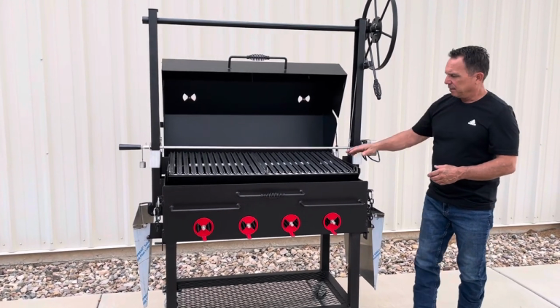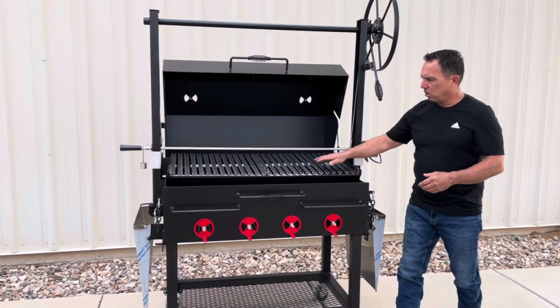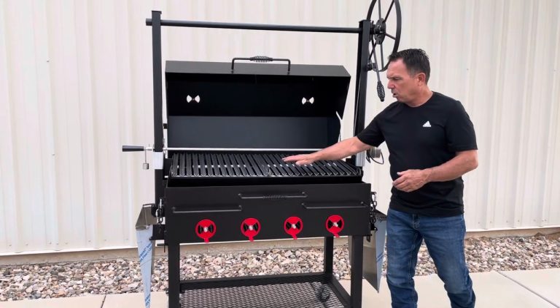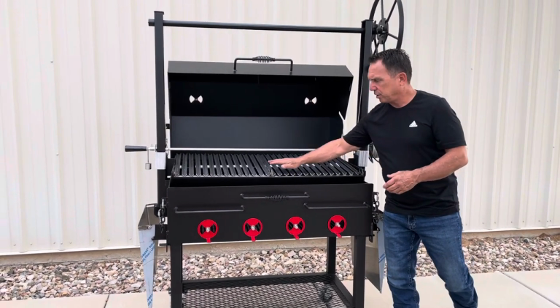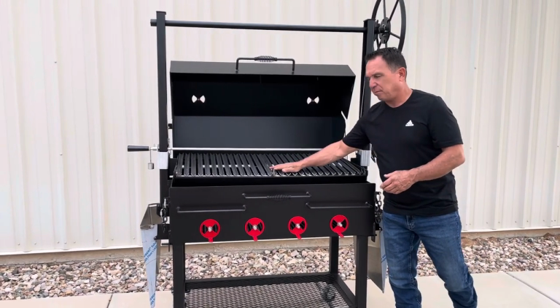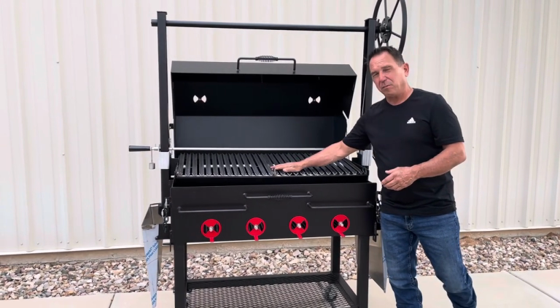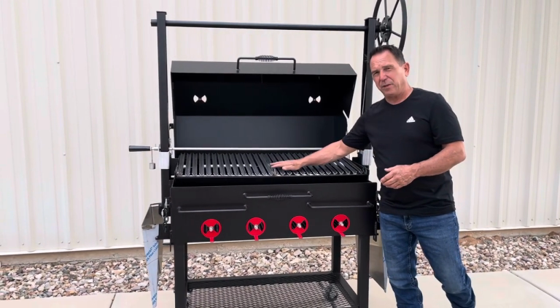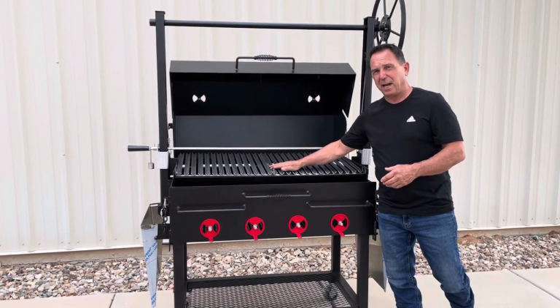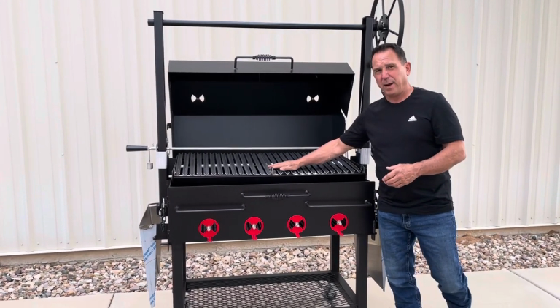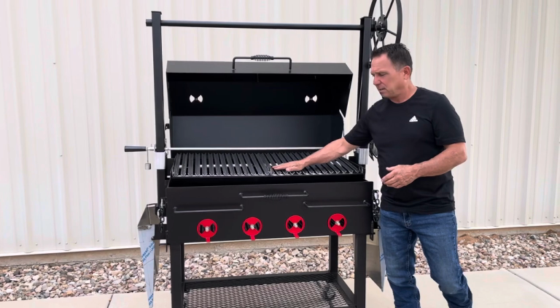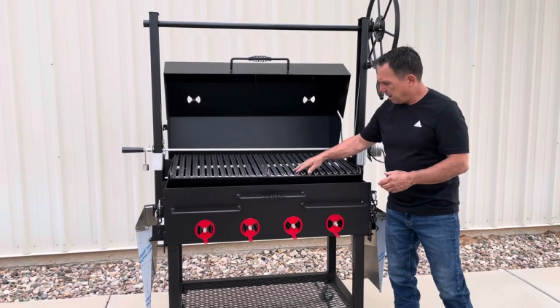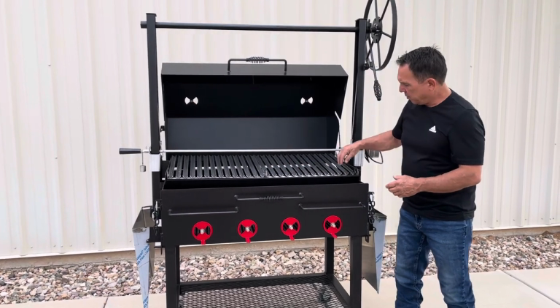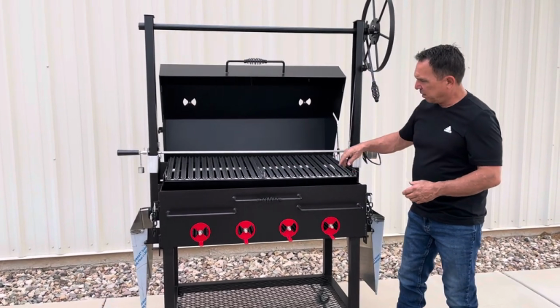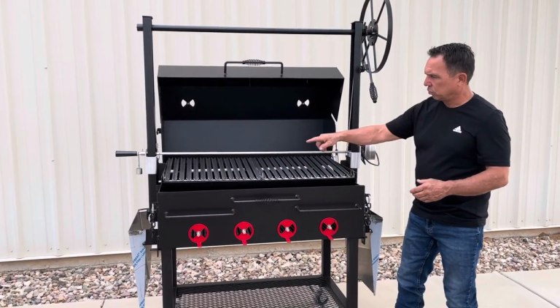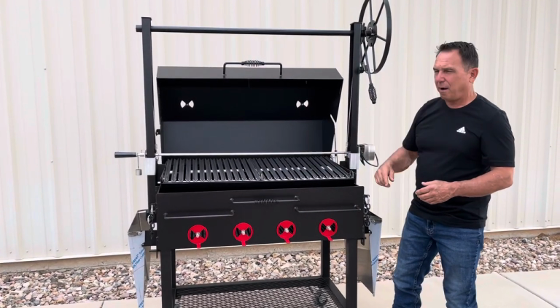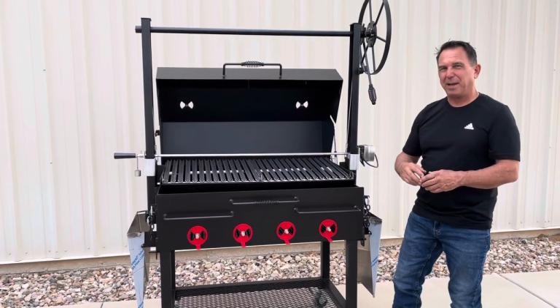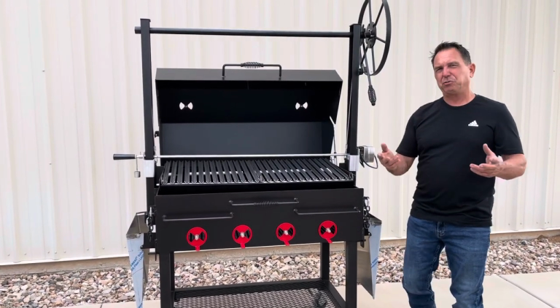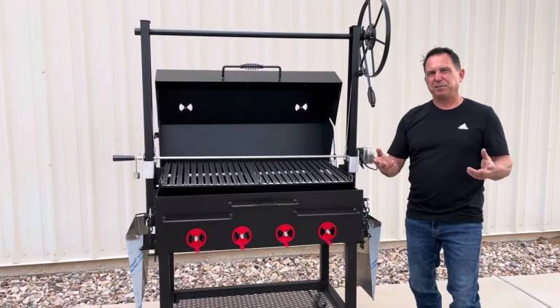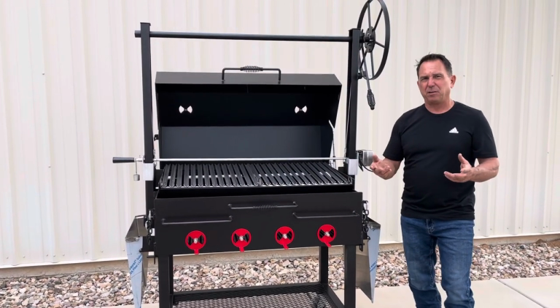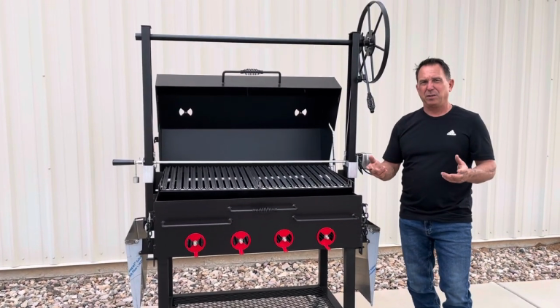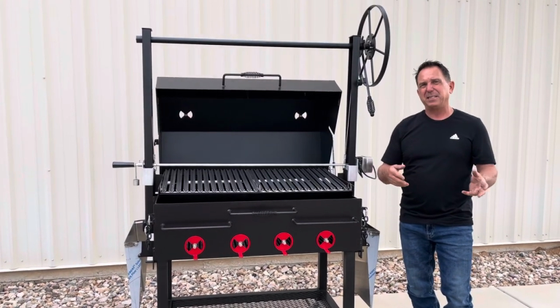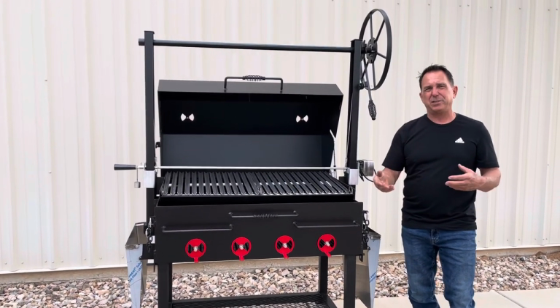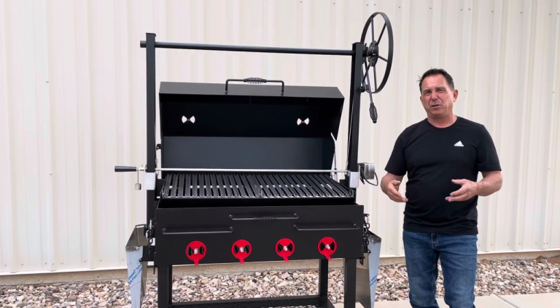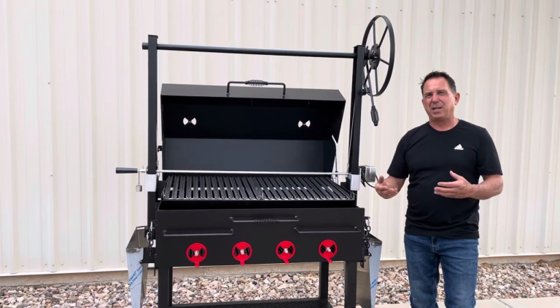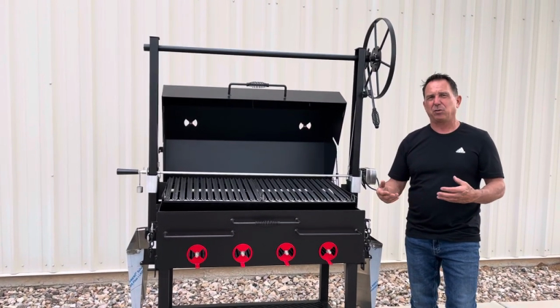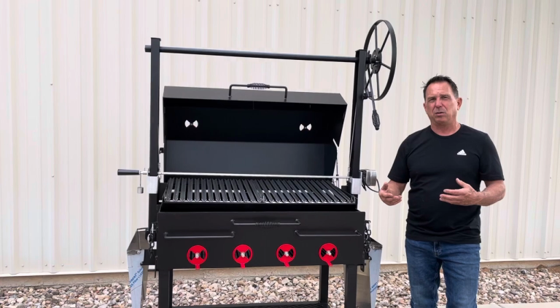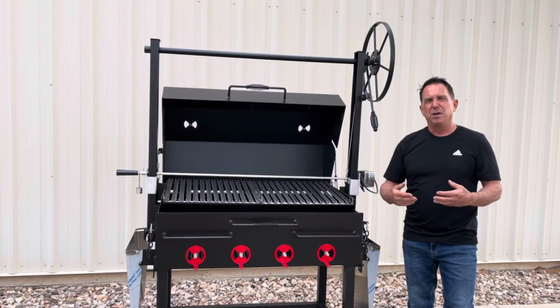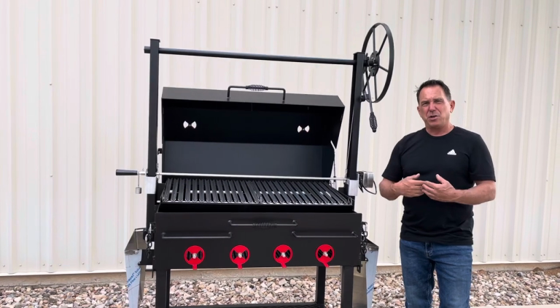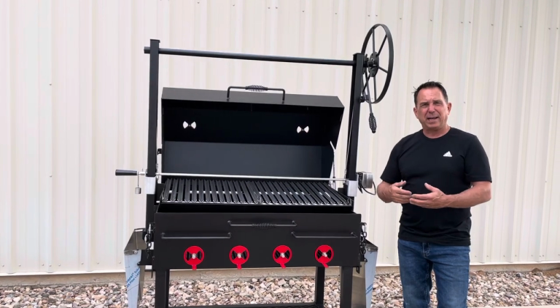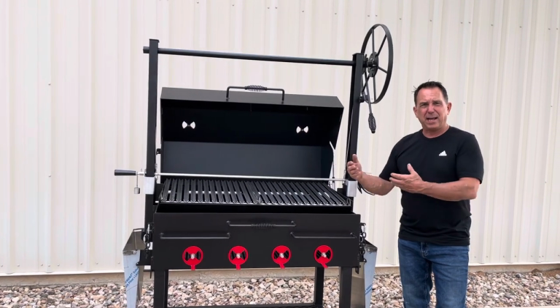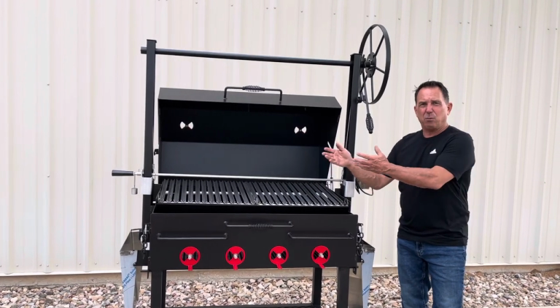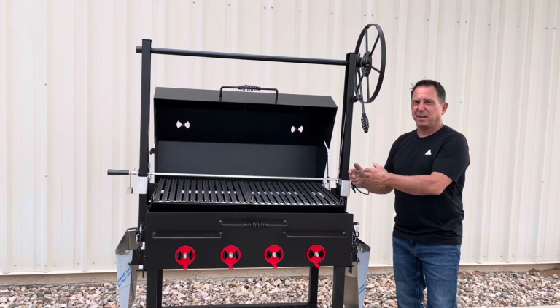These are our Argentine V-style grates, and then you have individual troughs. We make two troughs instead of one, so it makes it easier if you only use half the grill — you only have to clean out that one side.